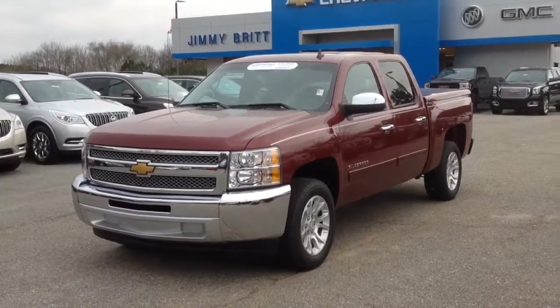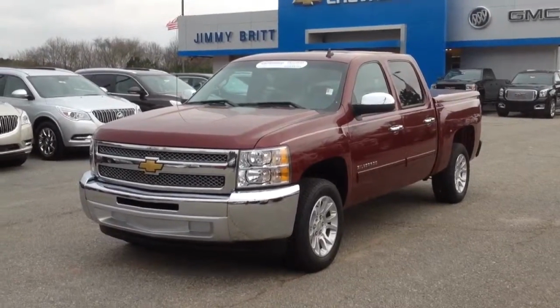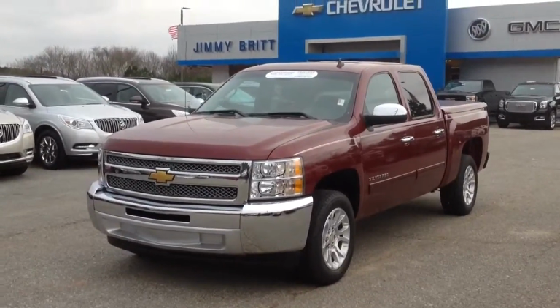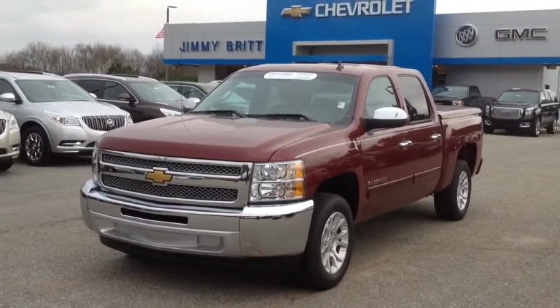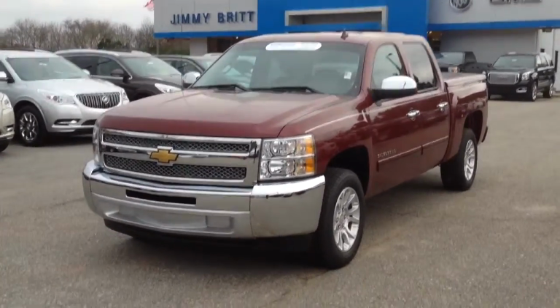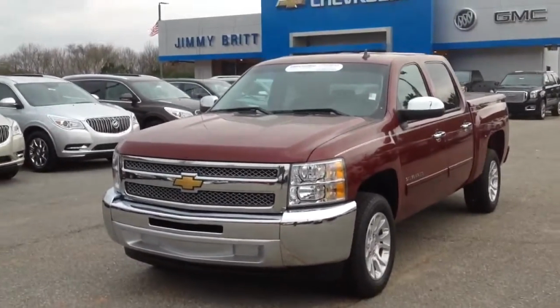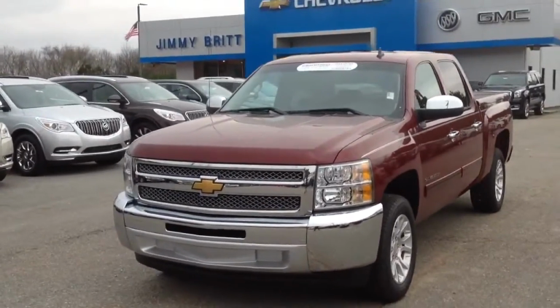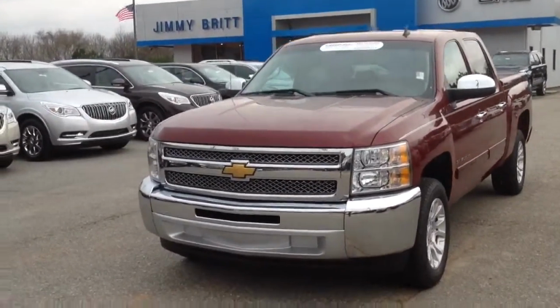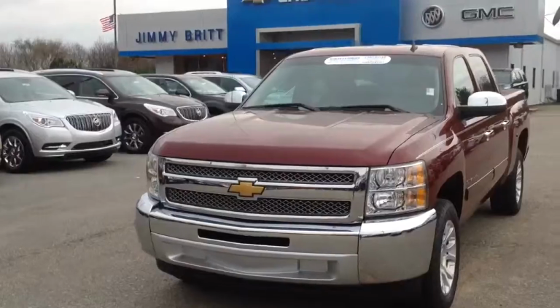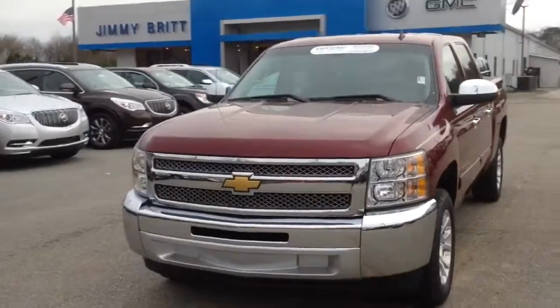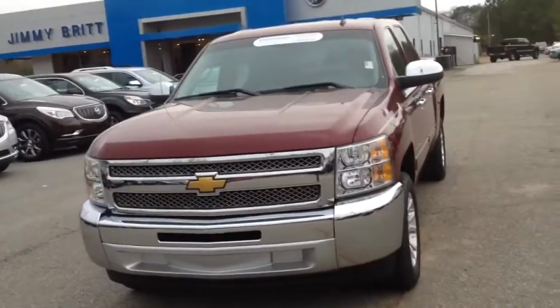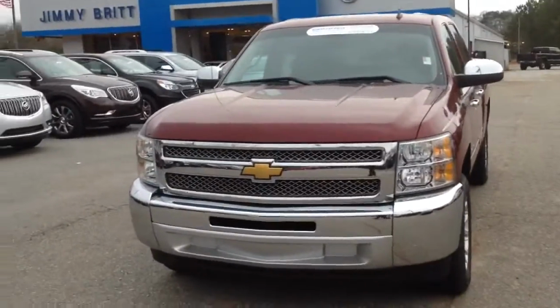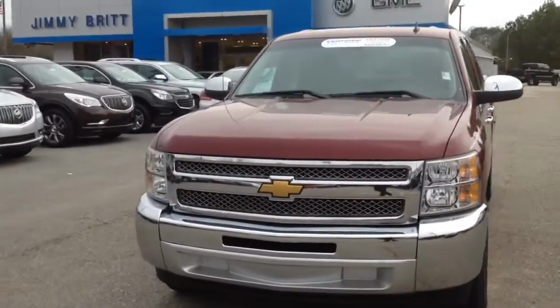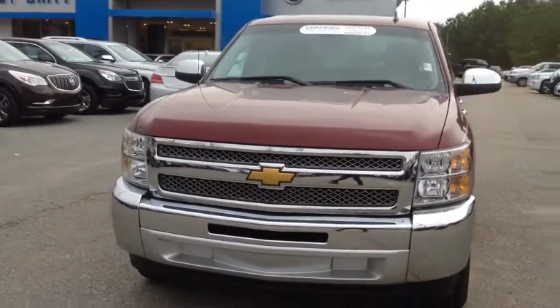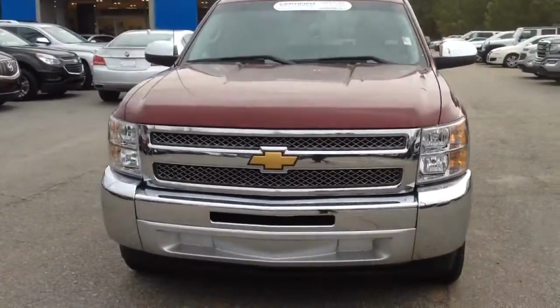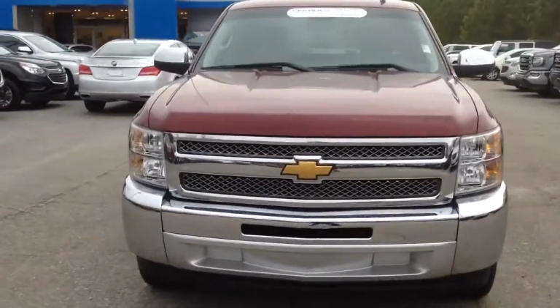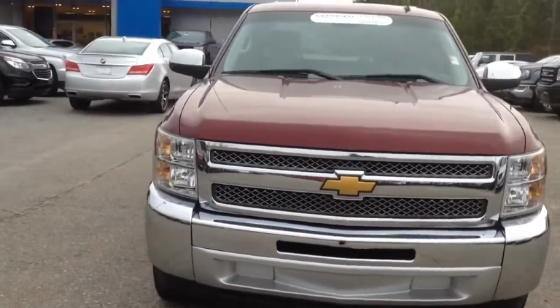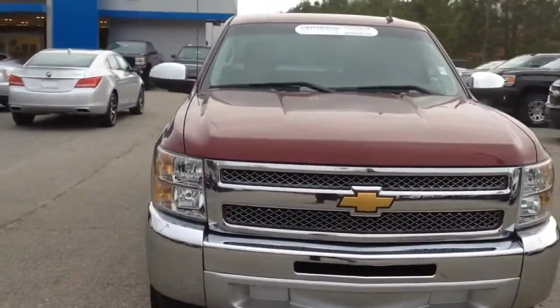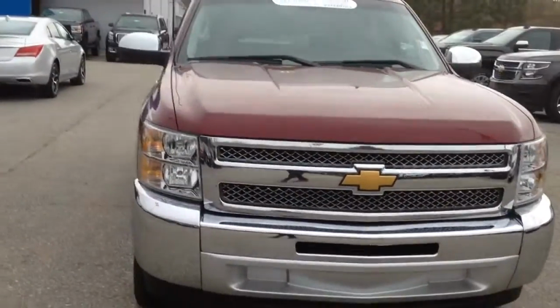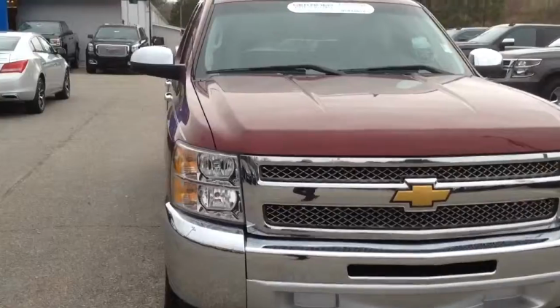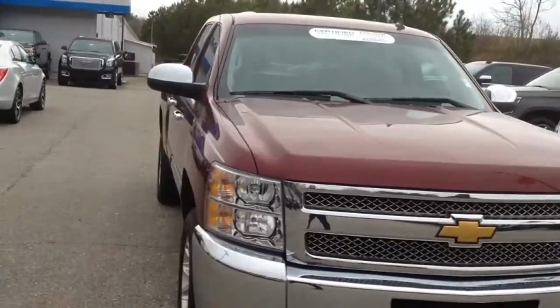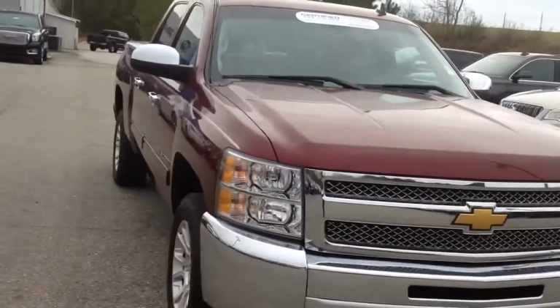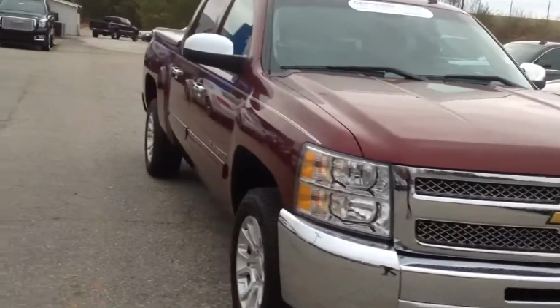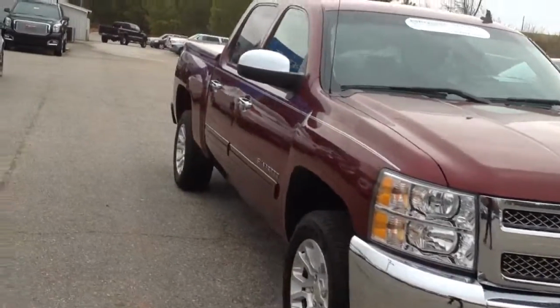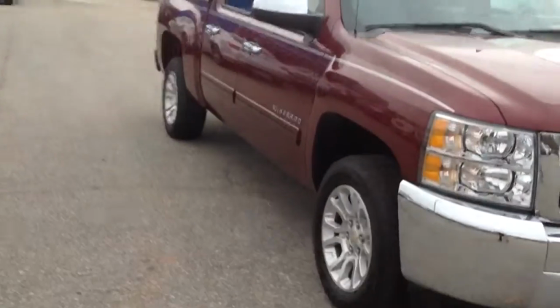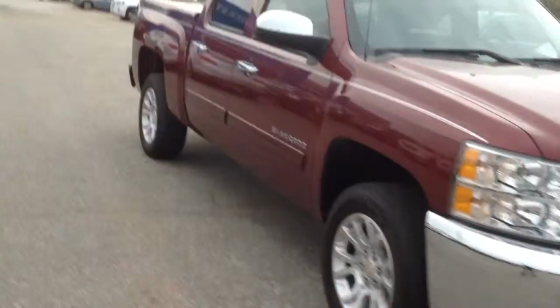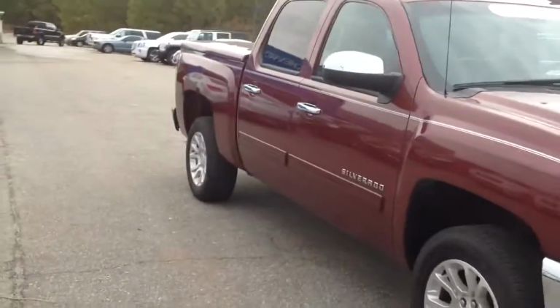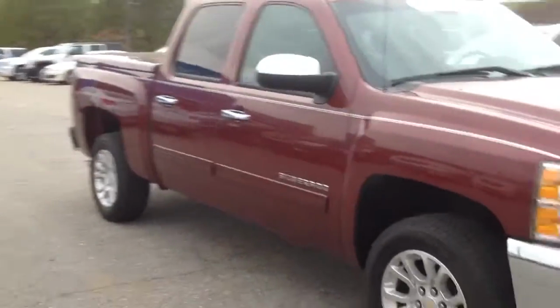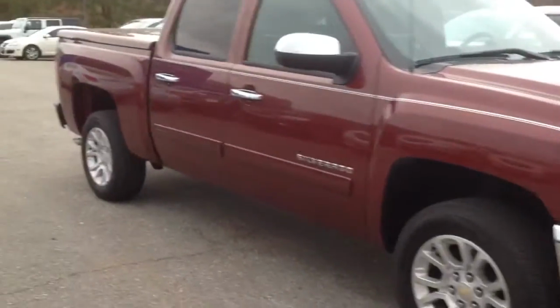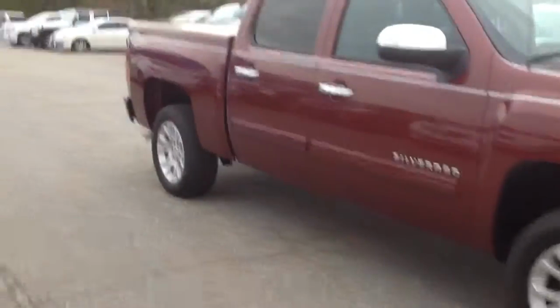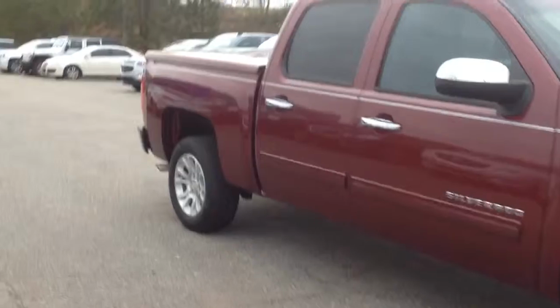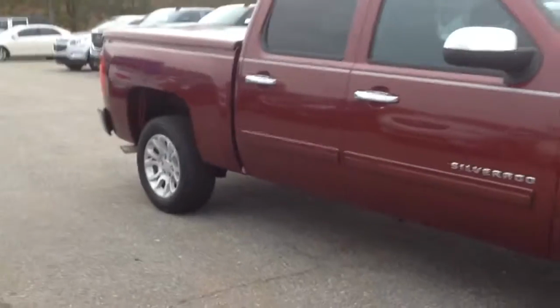Hey William, how you doing? This is Jimmy up here, Jimmy Britsch Chevrolet. This is our 2013 Silverado. This is an LT. It's a crew cab short box.